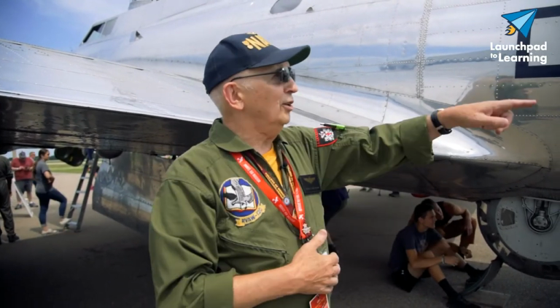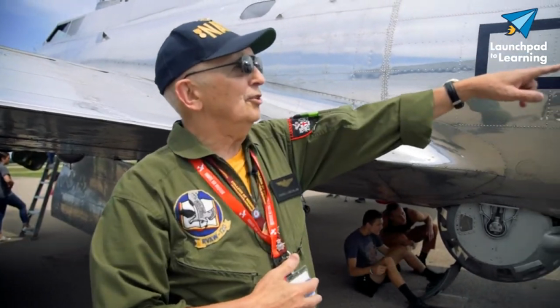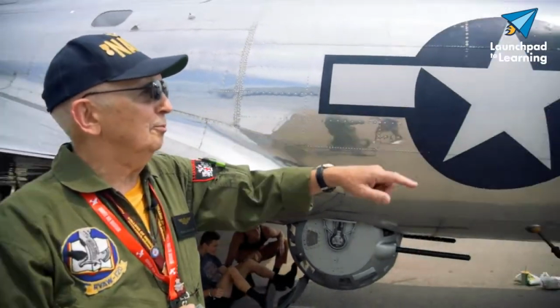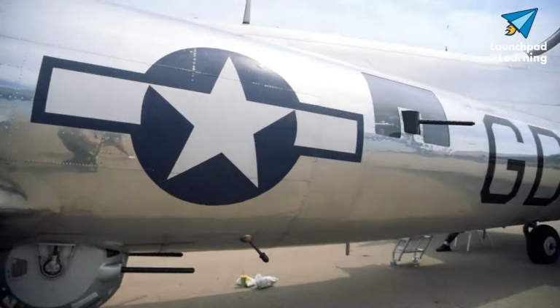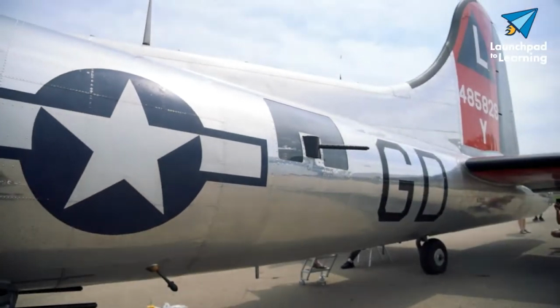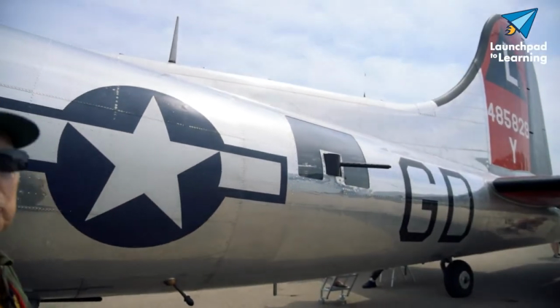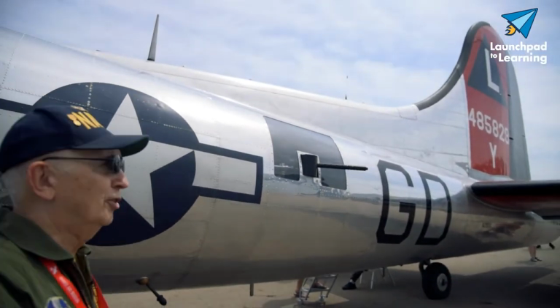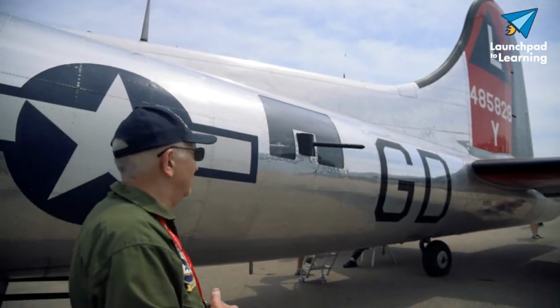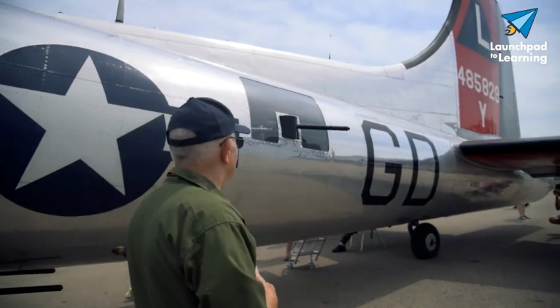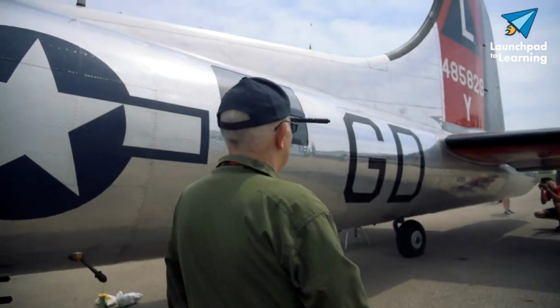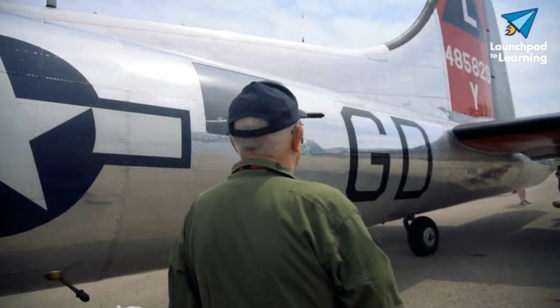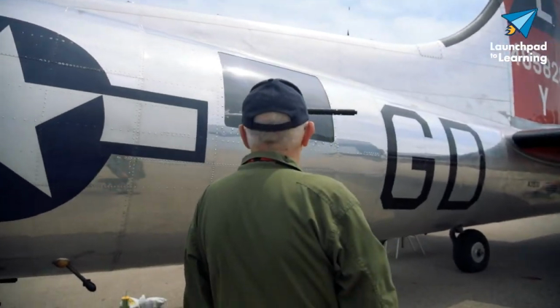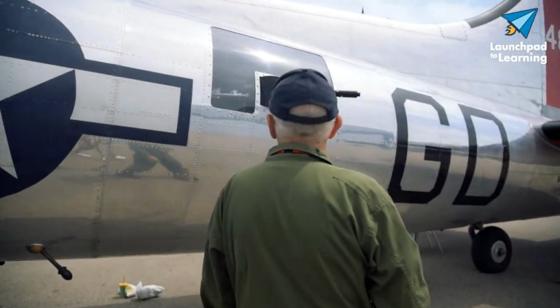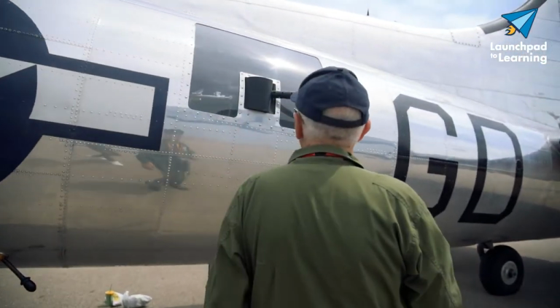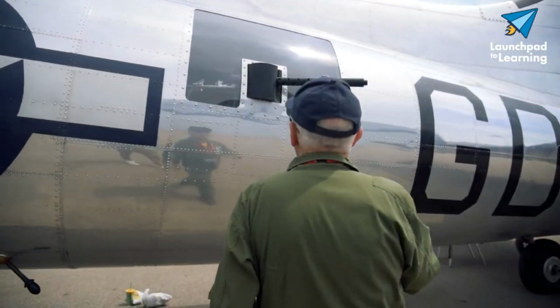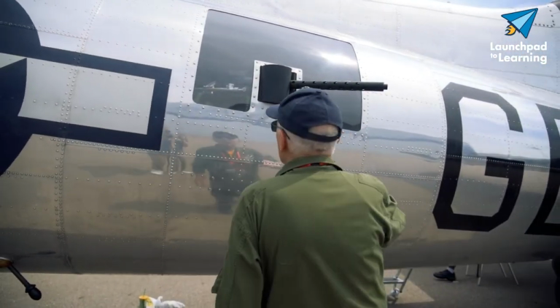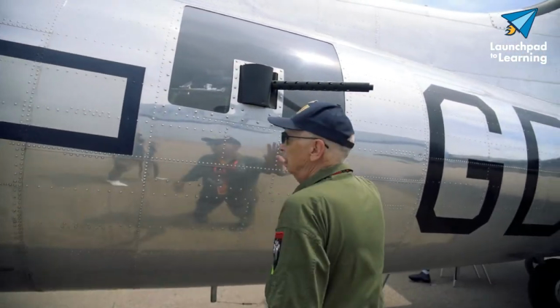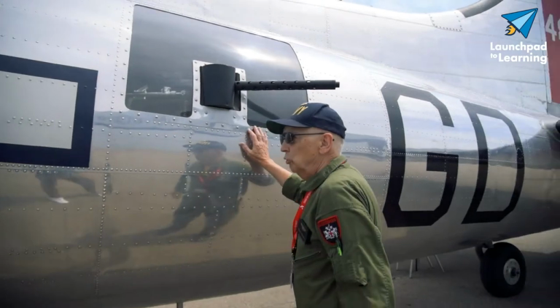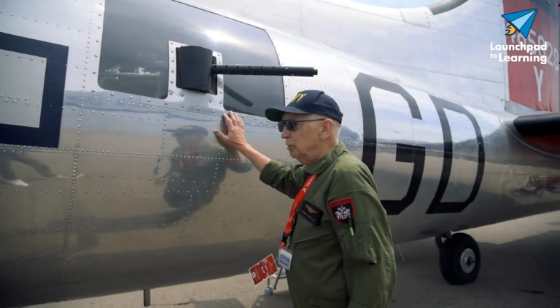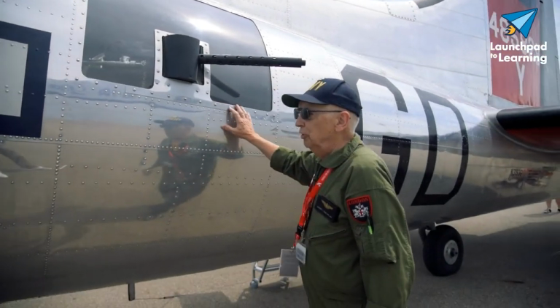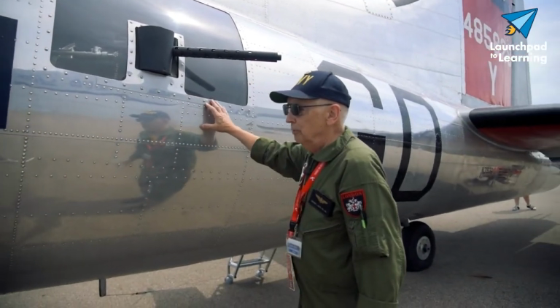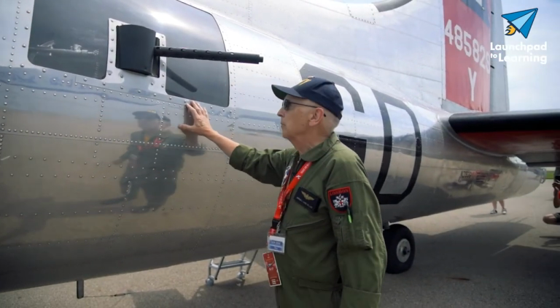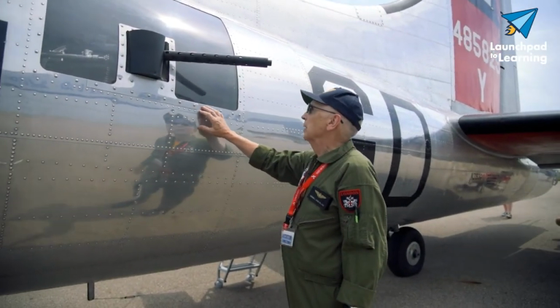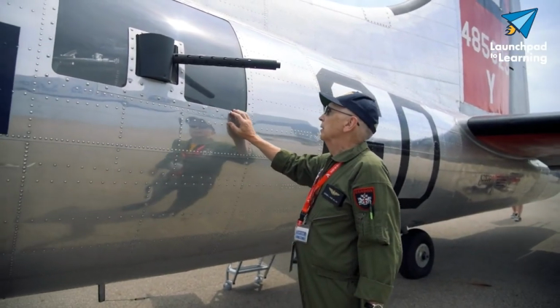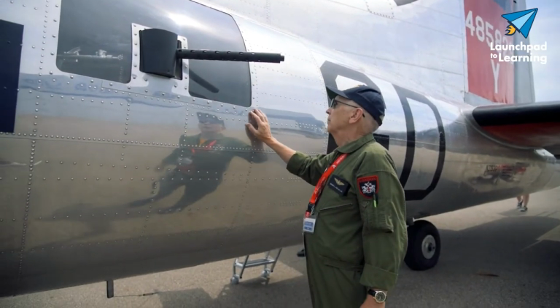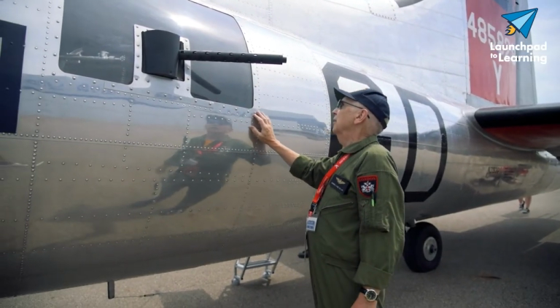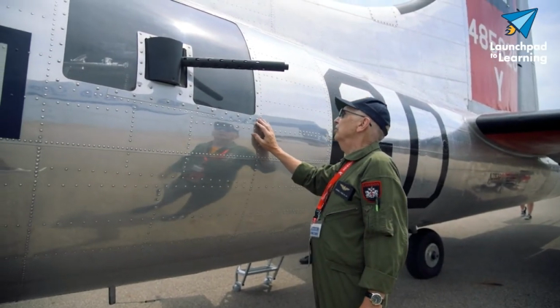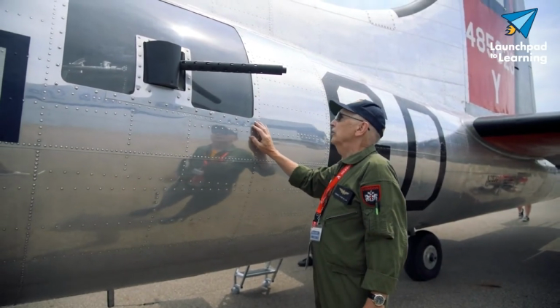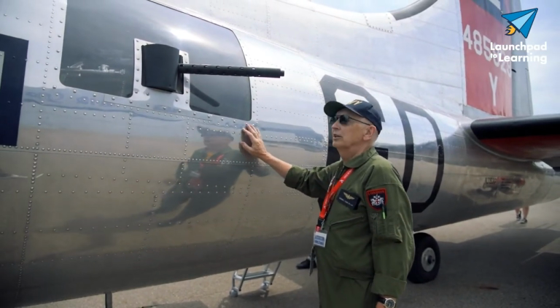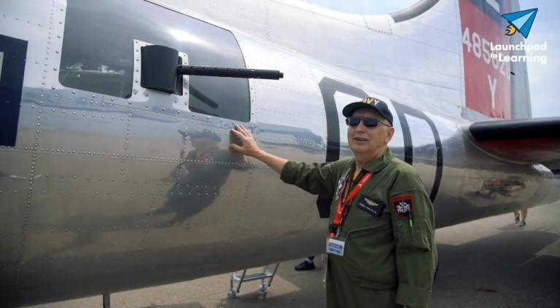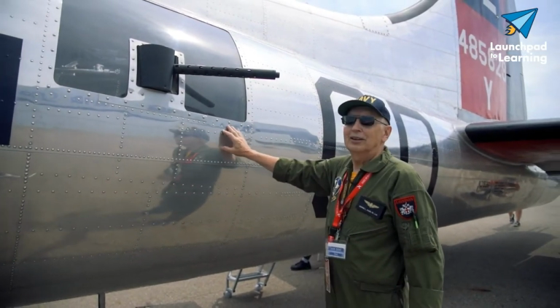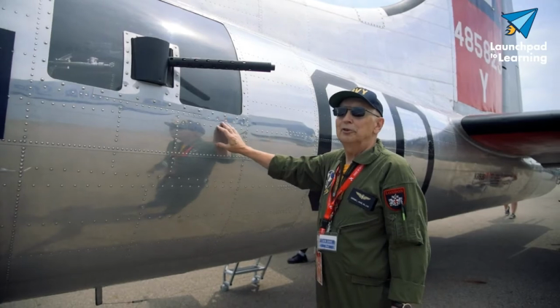The waist gunners in this position were the ones that usually got attacked the most. This is called the waist gun position. I can see a young girl in there — that's kind of interesting.